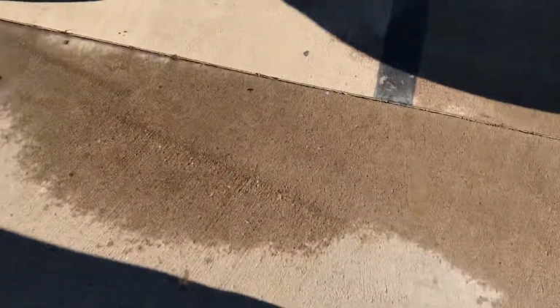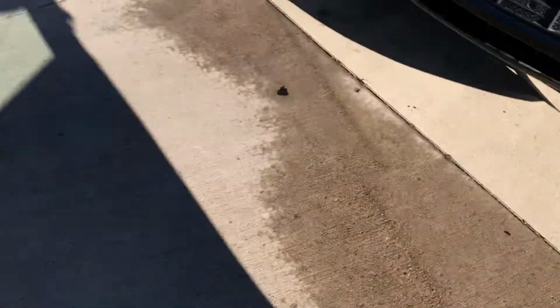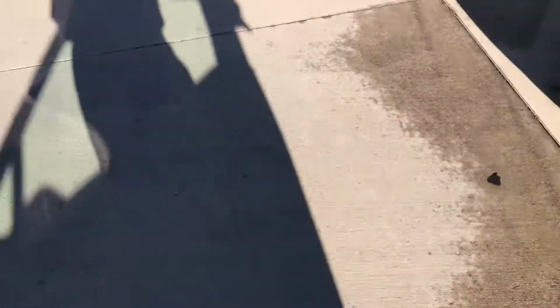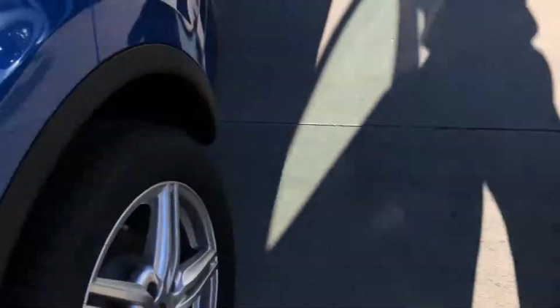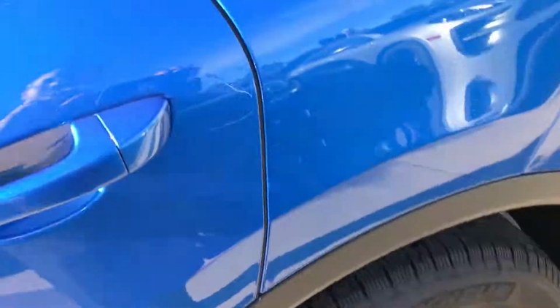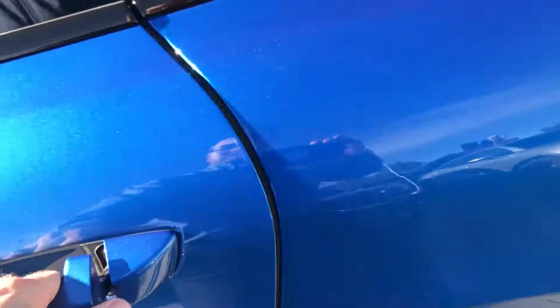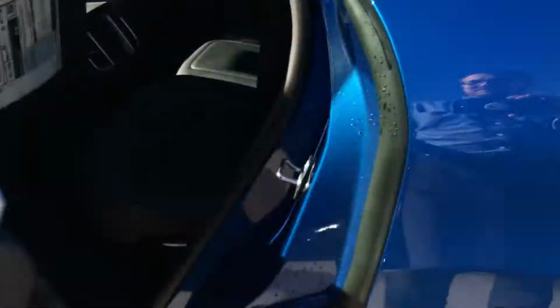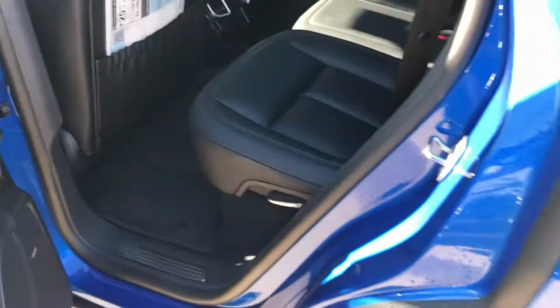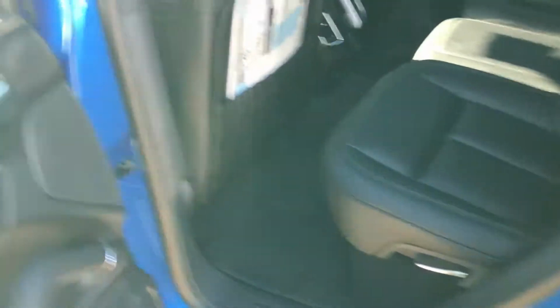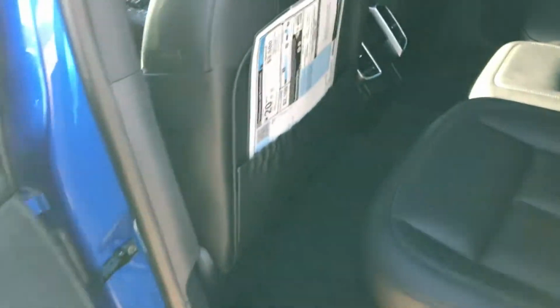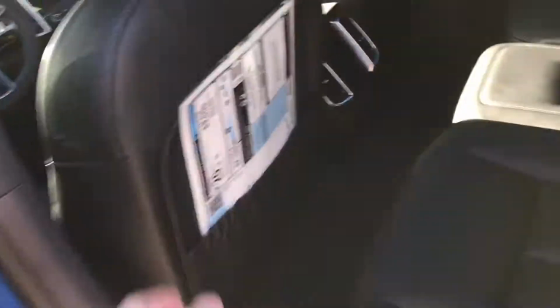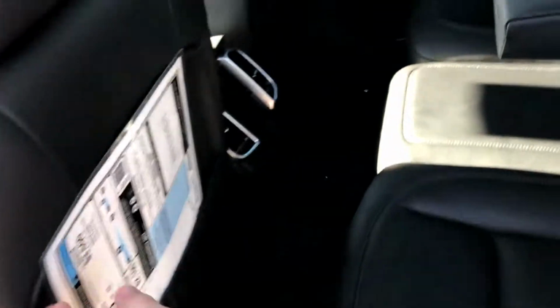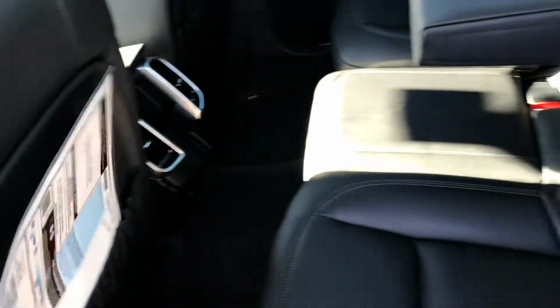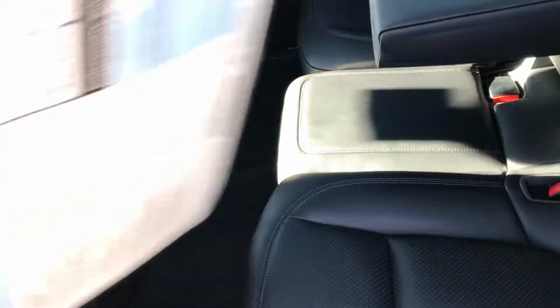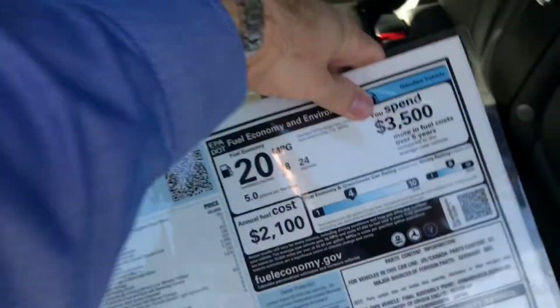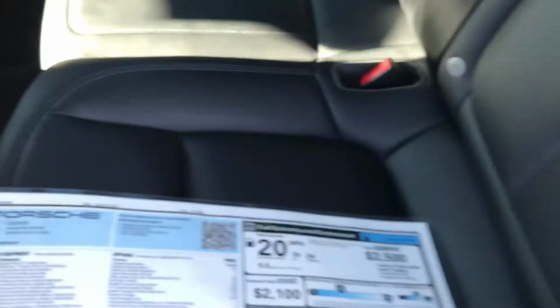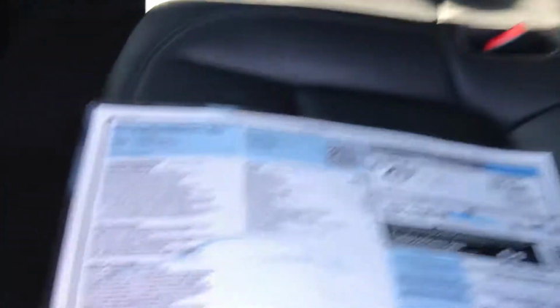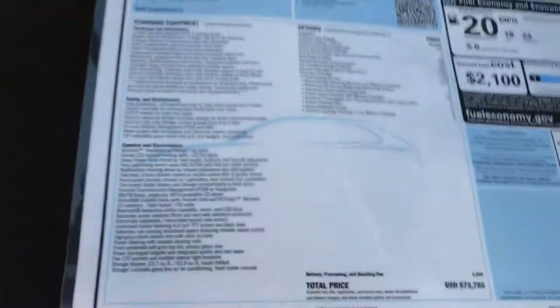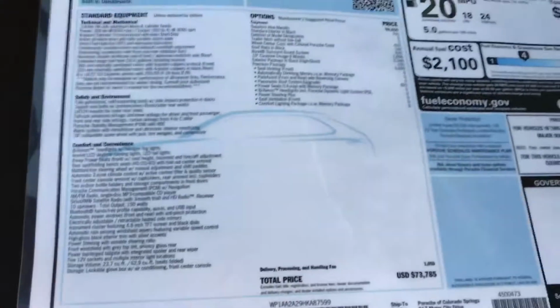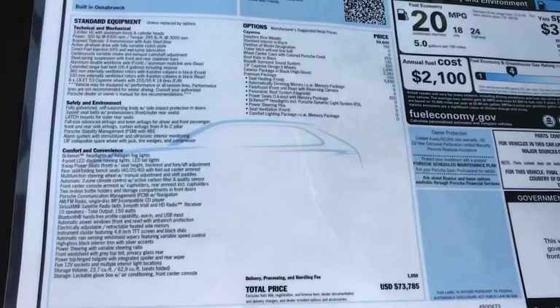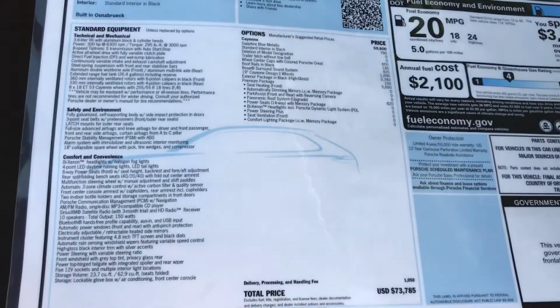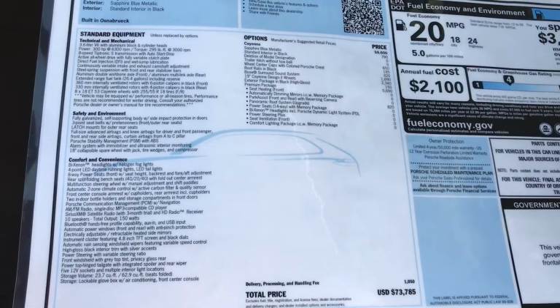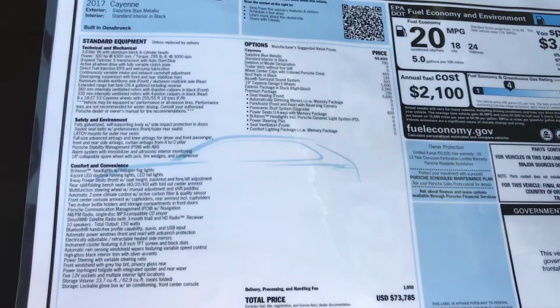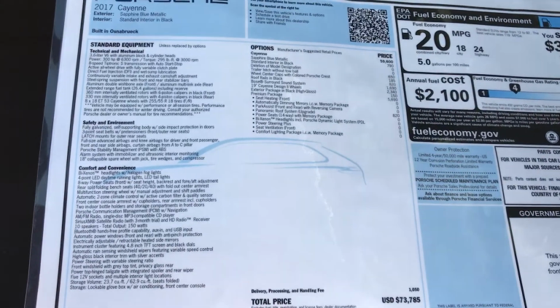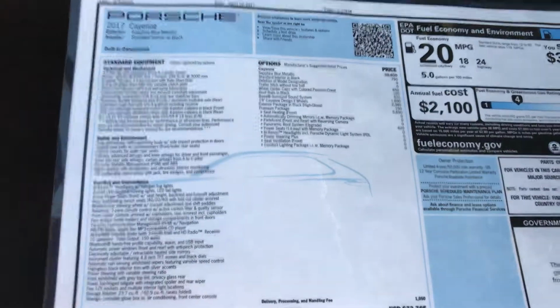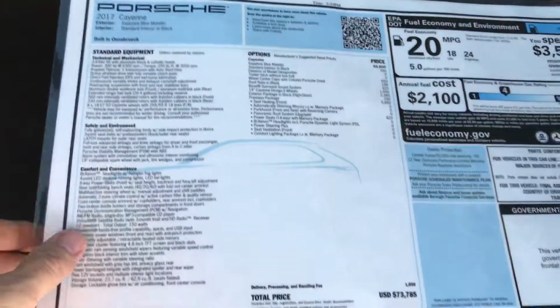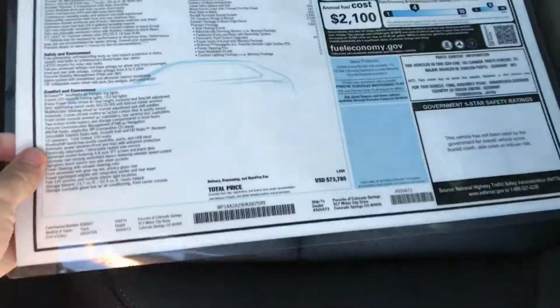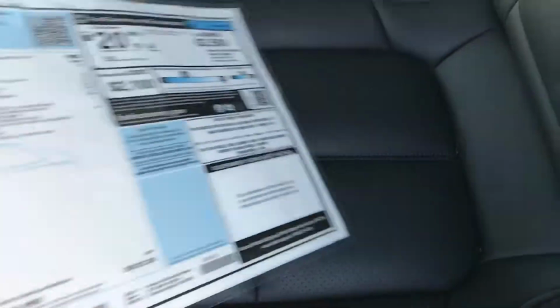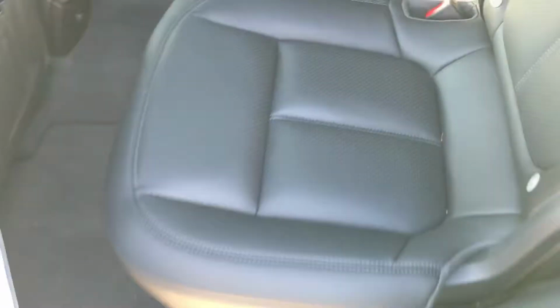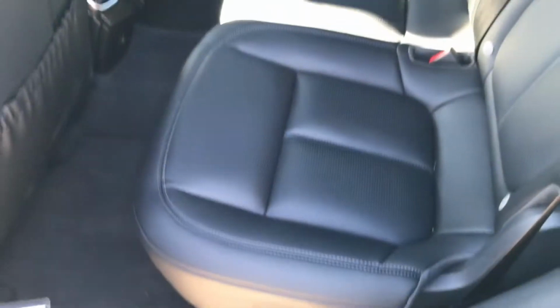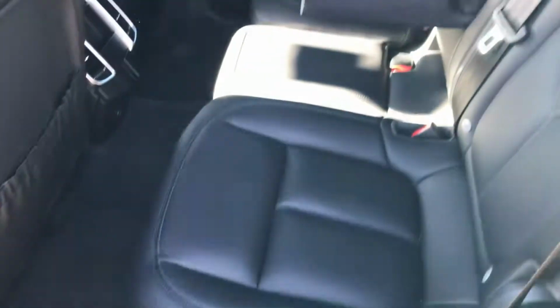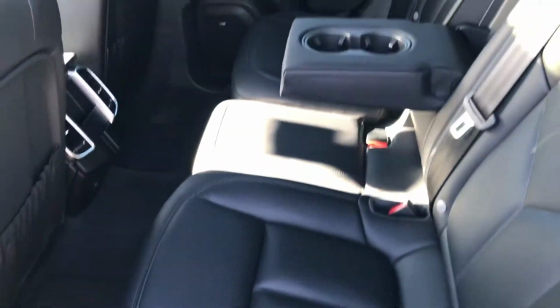Come around to show you the back seat too. Here's the build sheet — so if you want to pause the video, you can see what it was new and see exactly all the options that are on there. The back seat is in excellent condition as well.